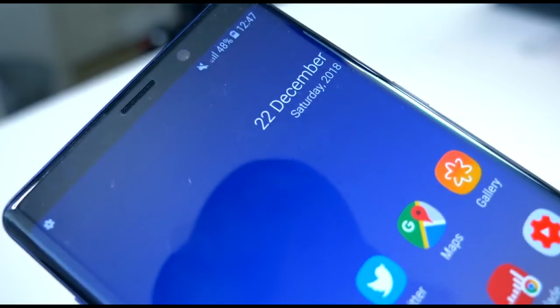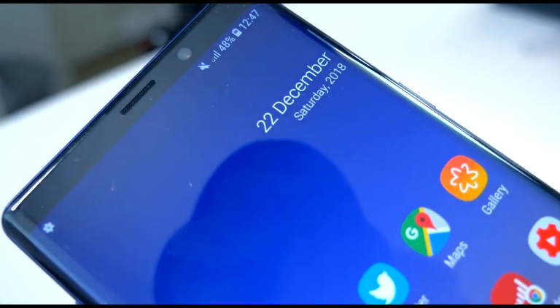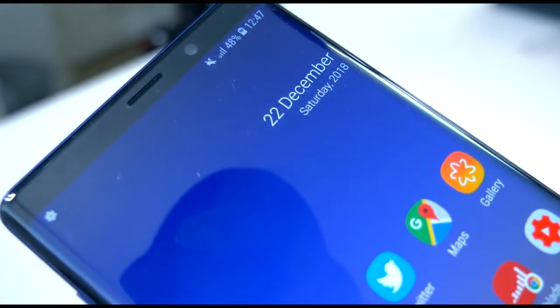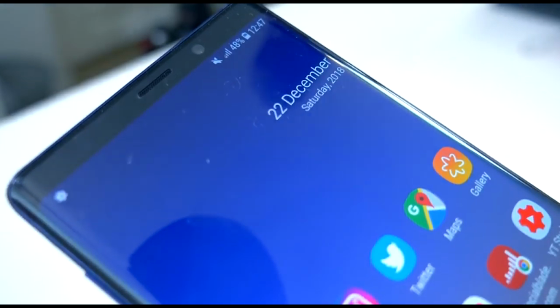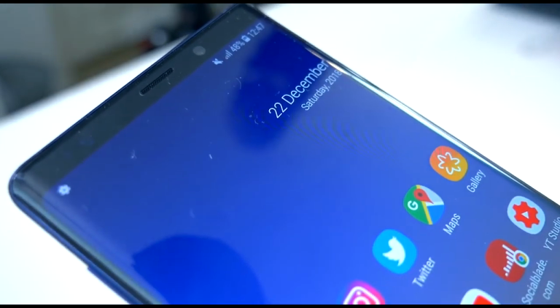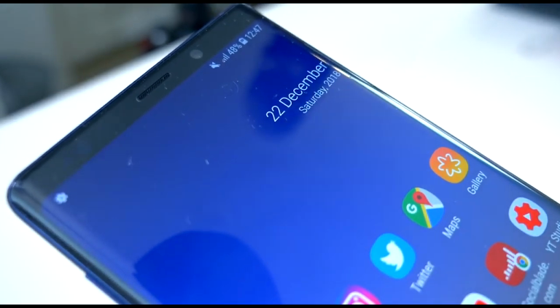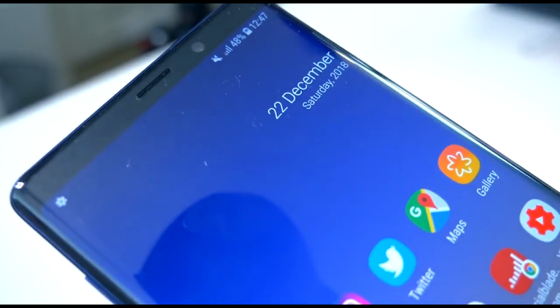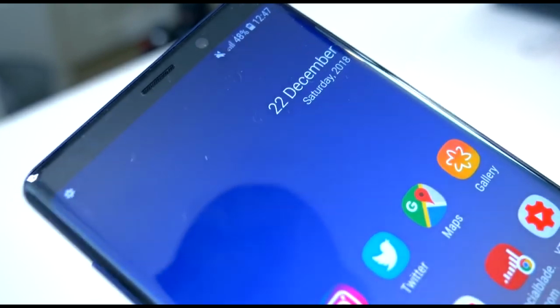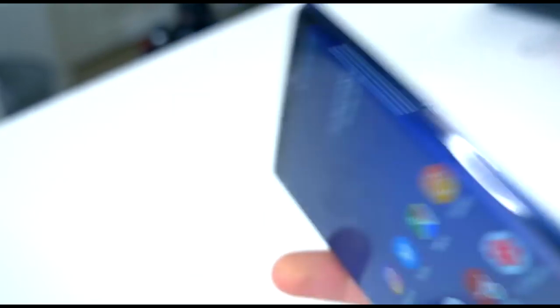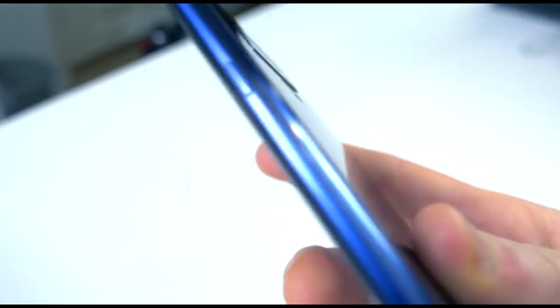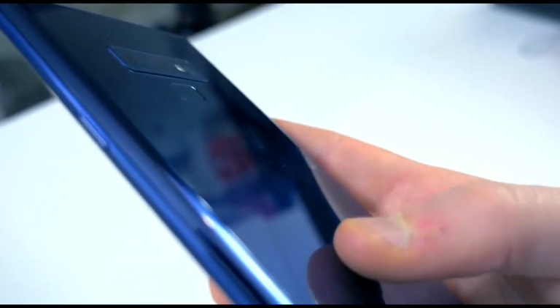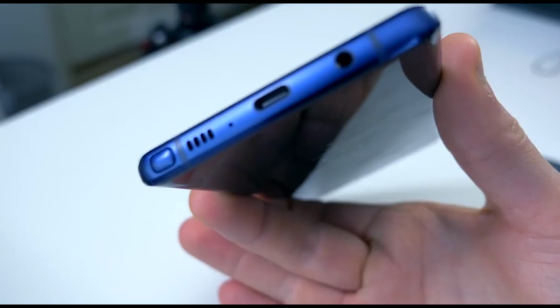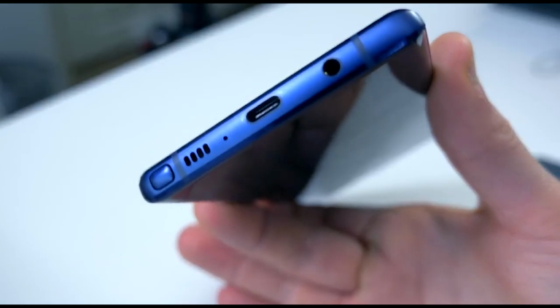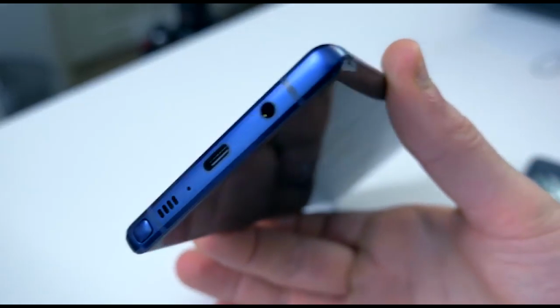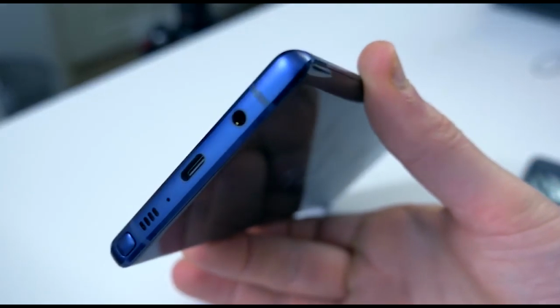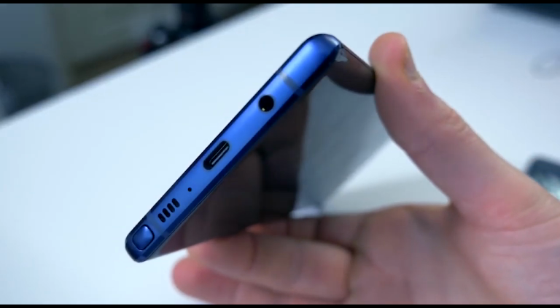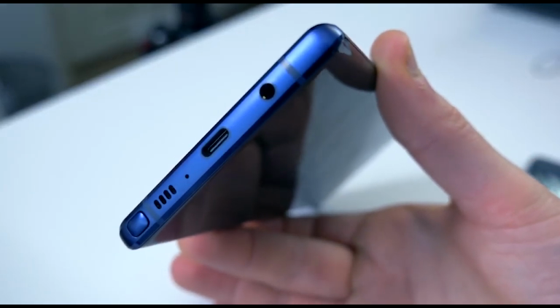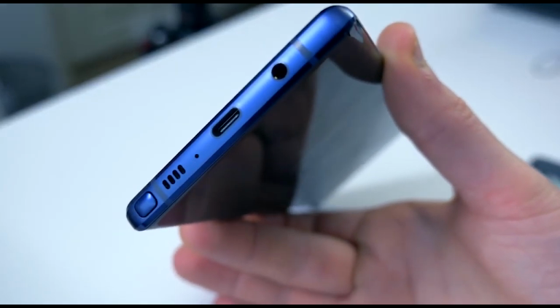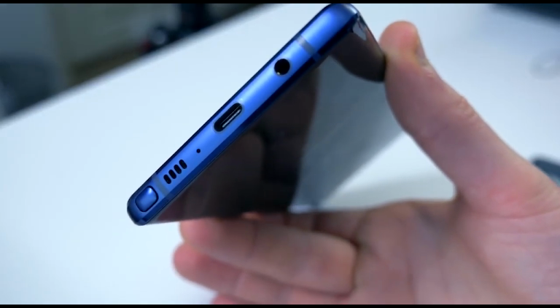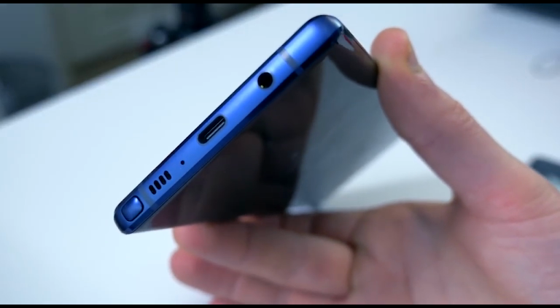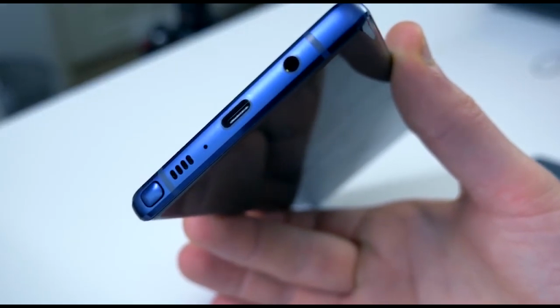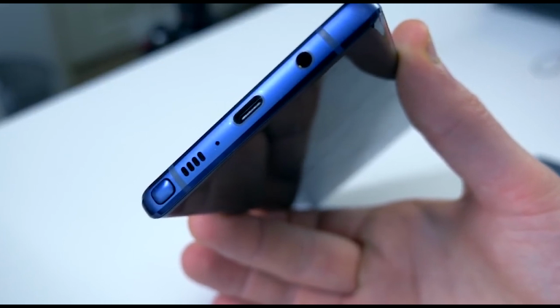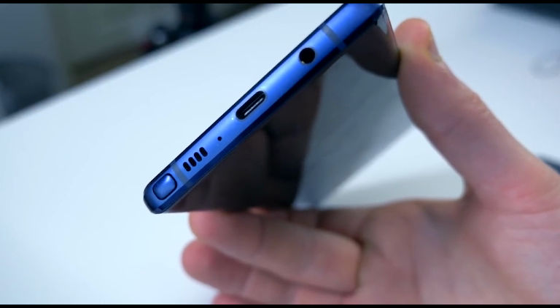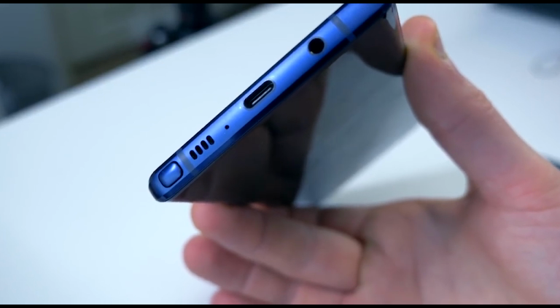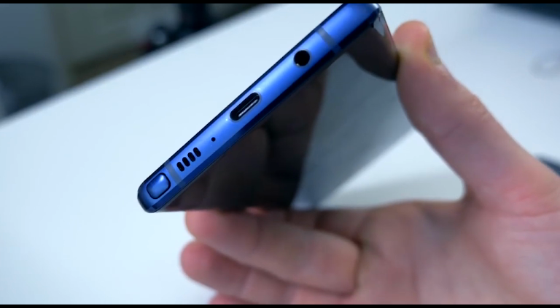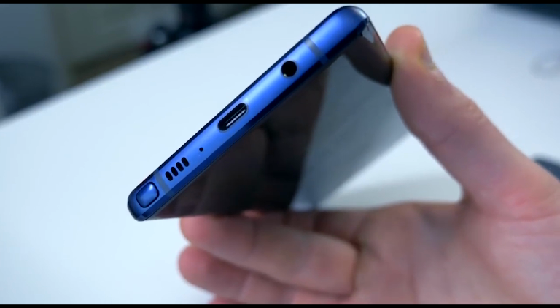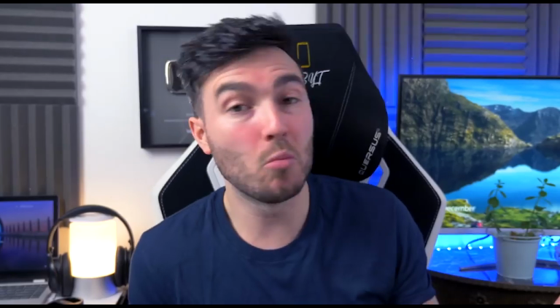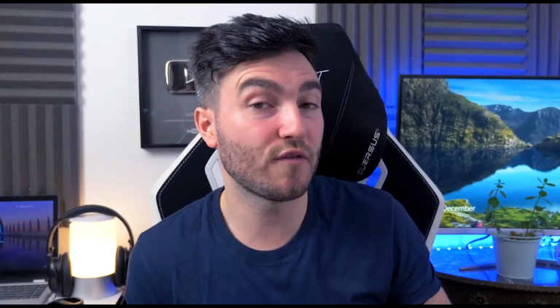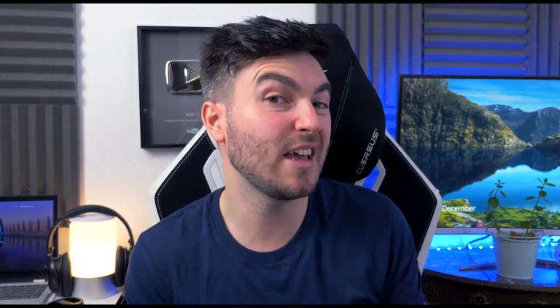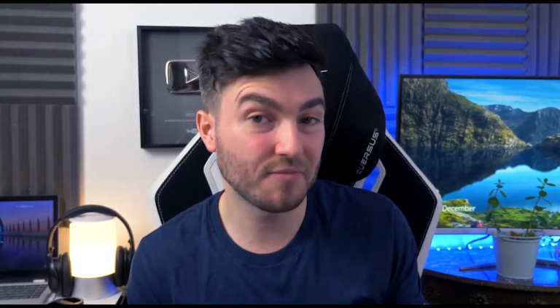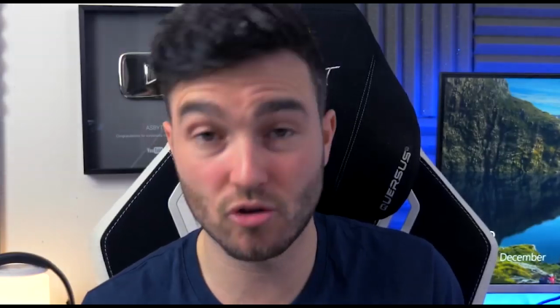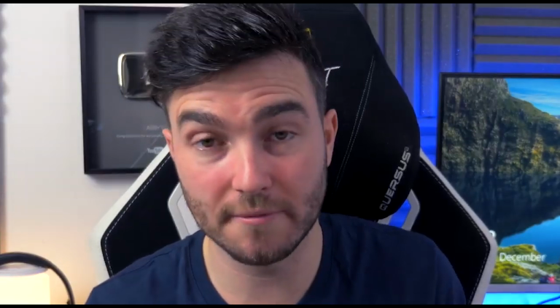I will potentially look to port the Google camera onto here, and then I may use it. But I often find those ported APKs of the Google camera app can be a little bit glitchy. If one works fluidly, I'll try it.